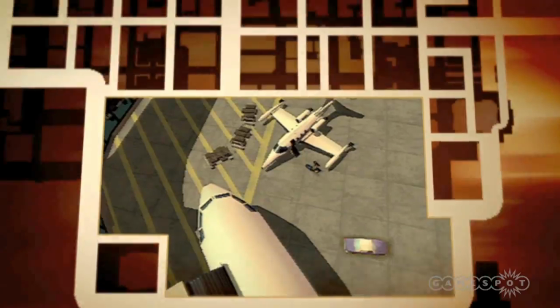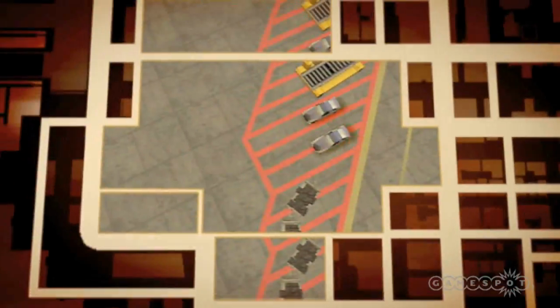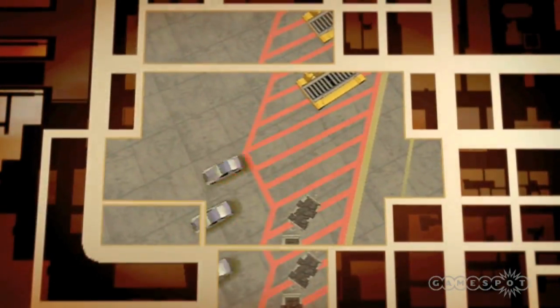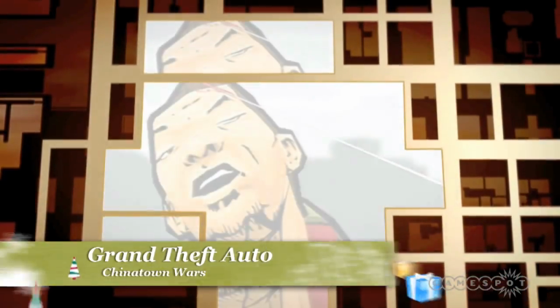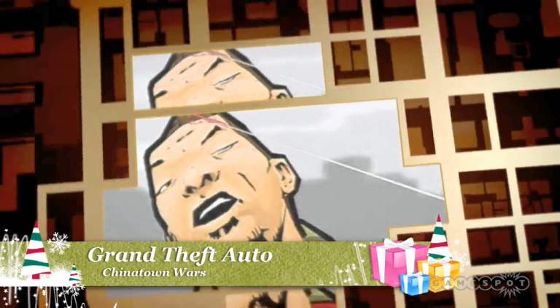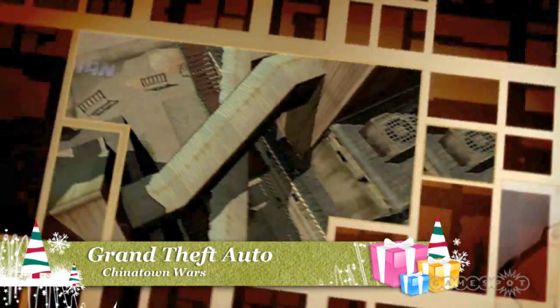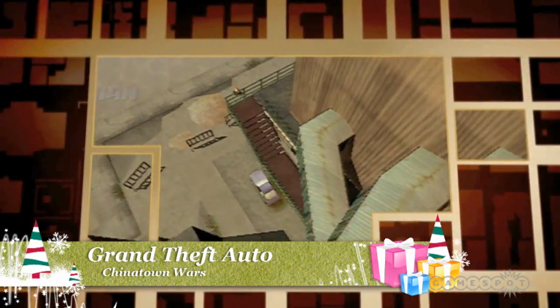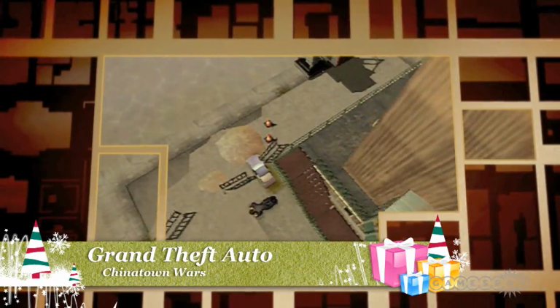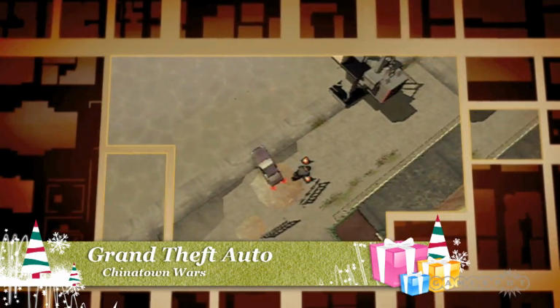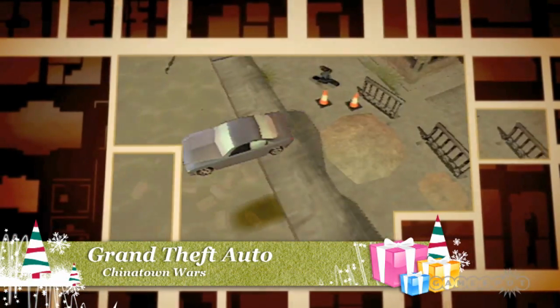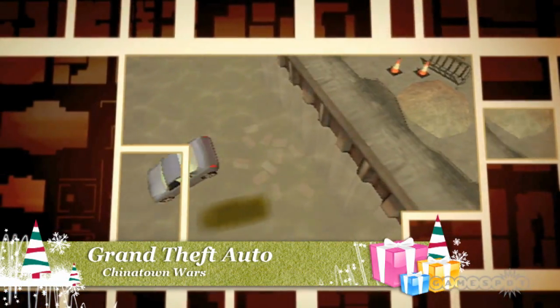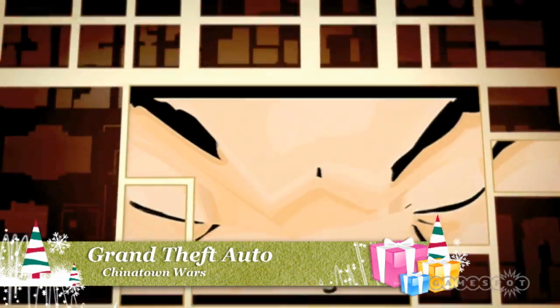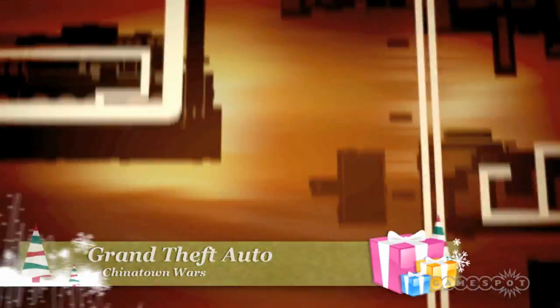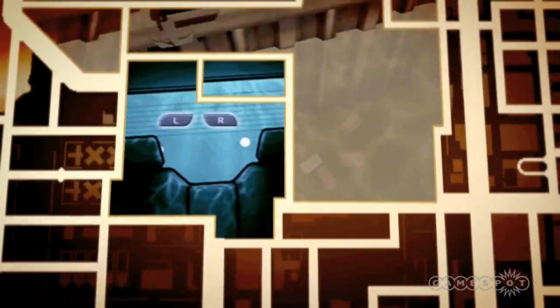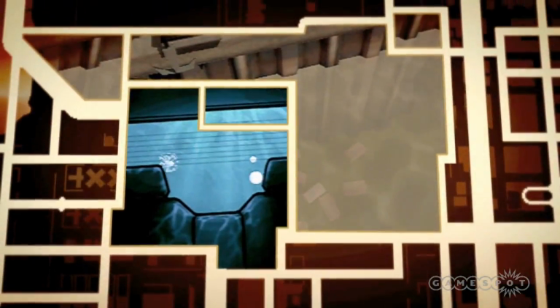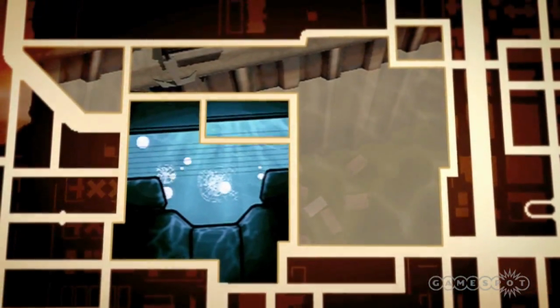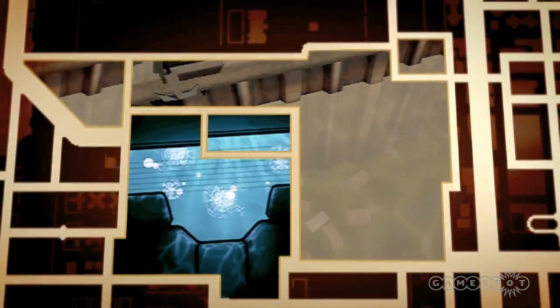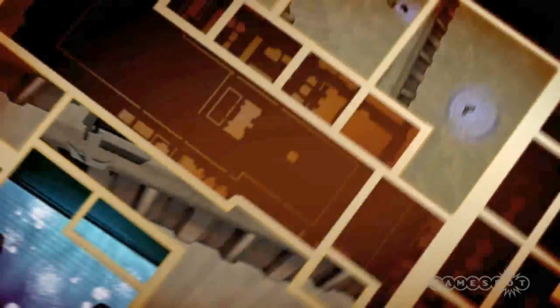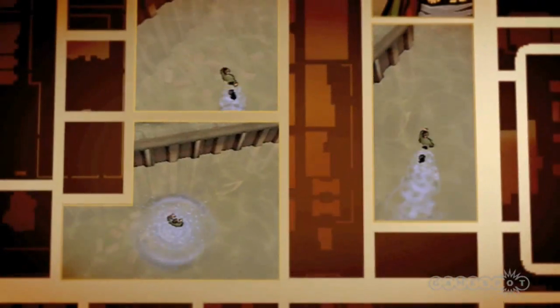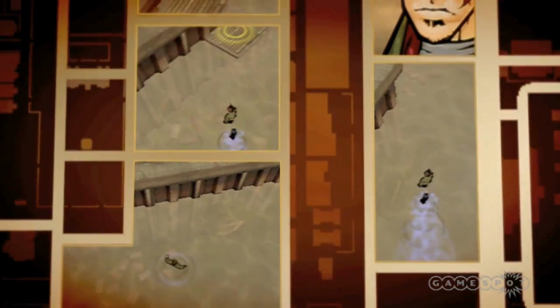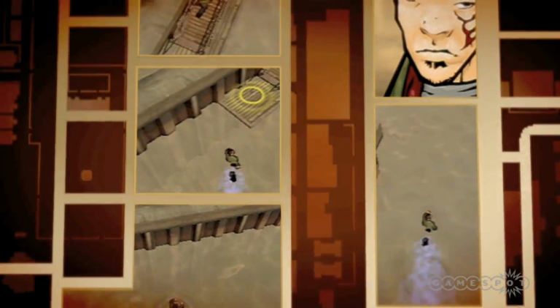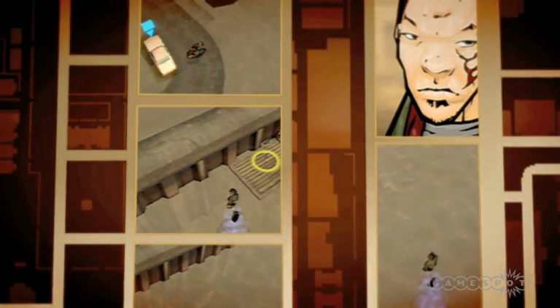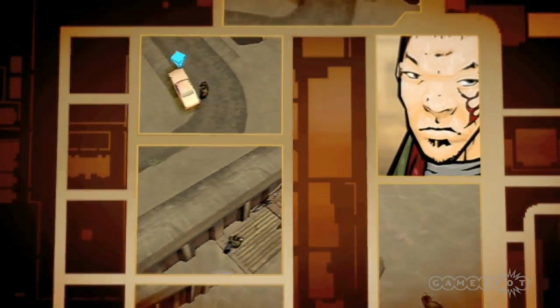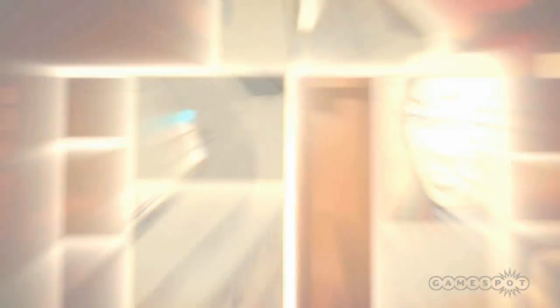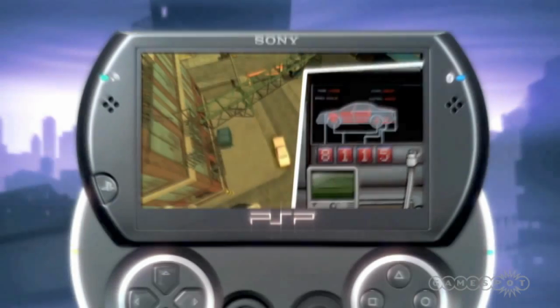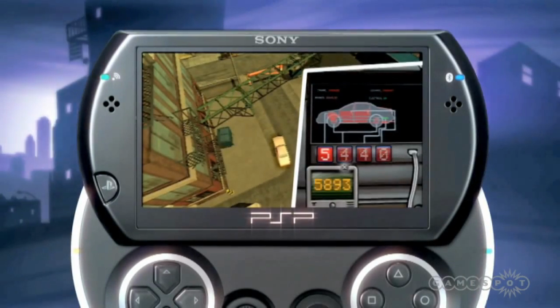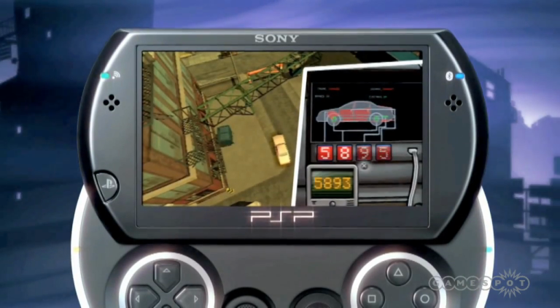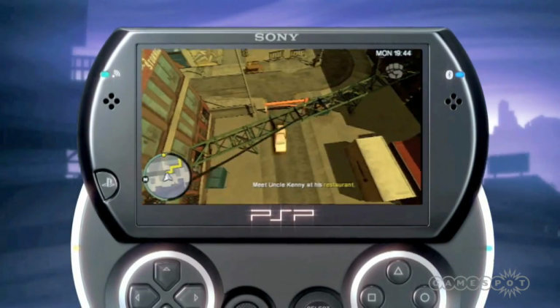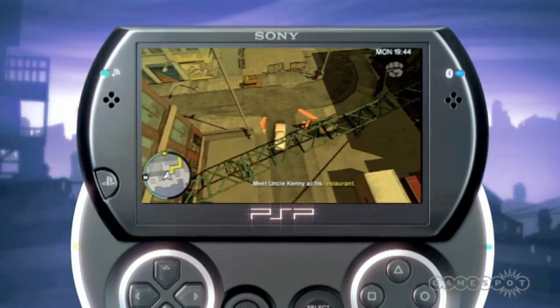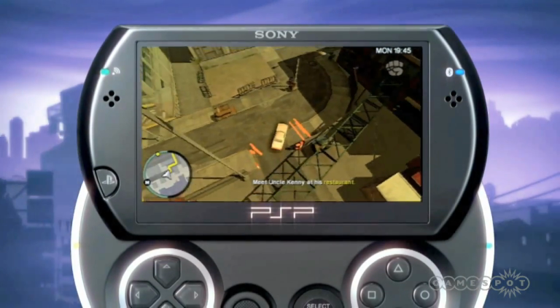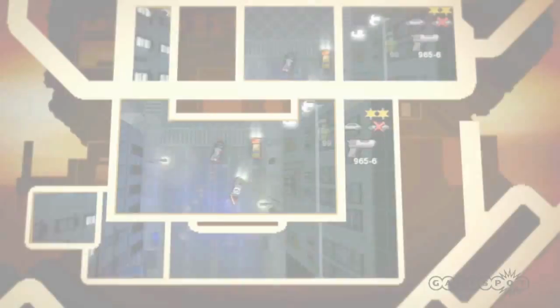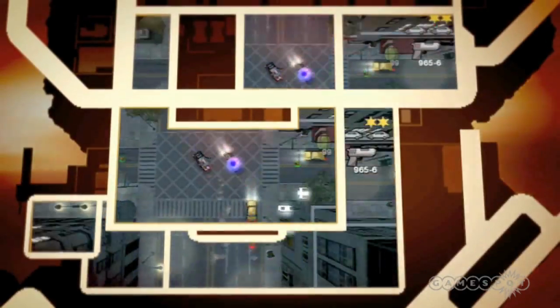There's a lot of great games out for the PSP as well. Grand Theft Auto: Chinatown Wars takes the GTA series back to its roots with a top-down view of the city, but sports the same great gameplay, characters, and action that has made the series famous.